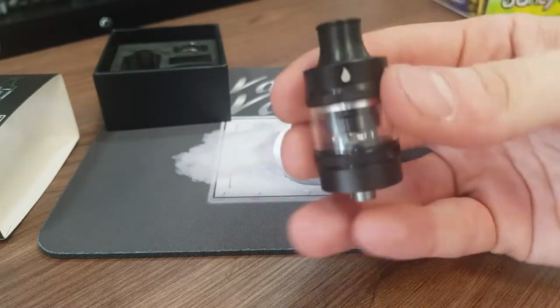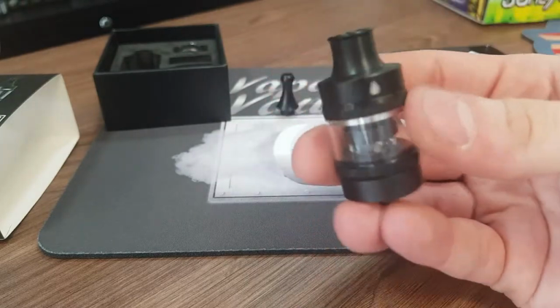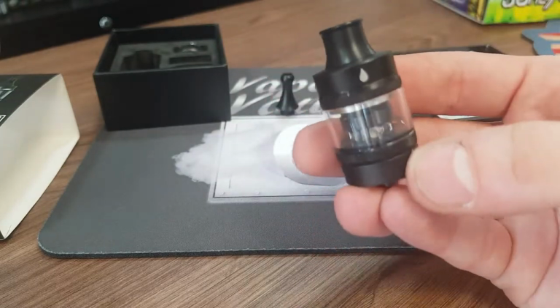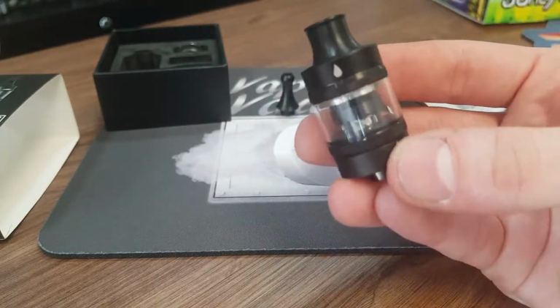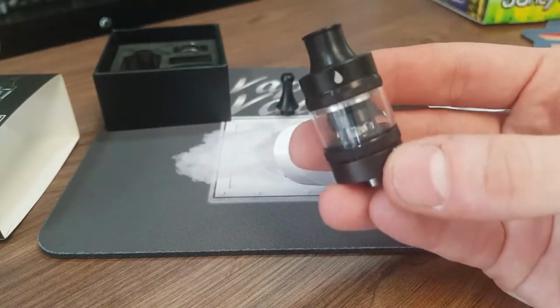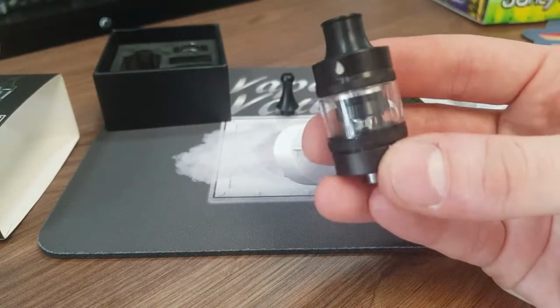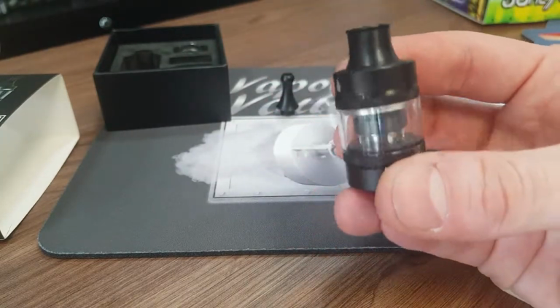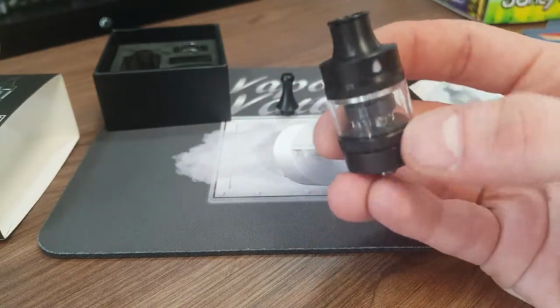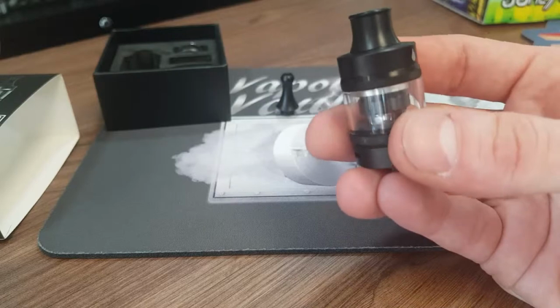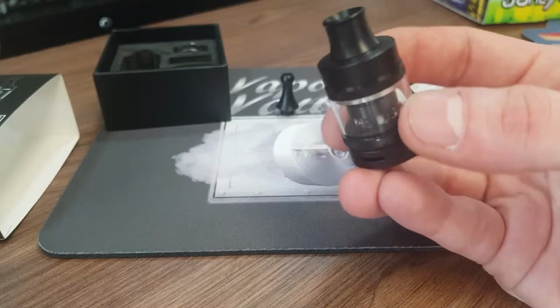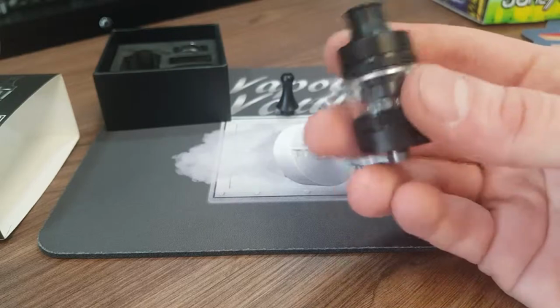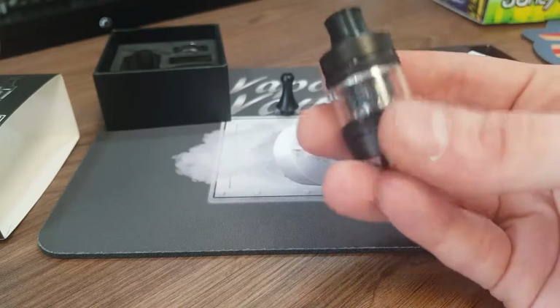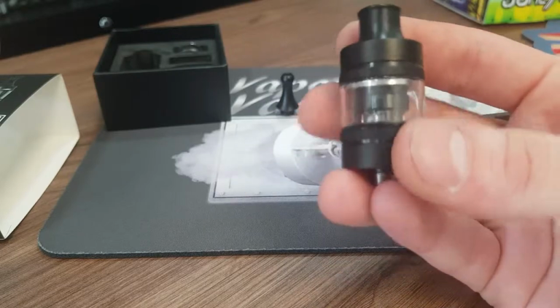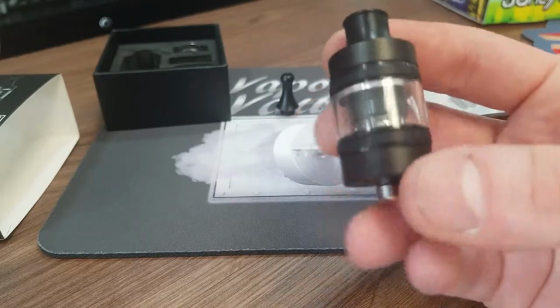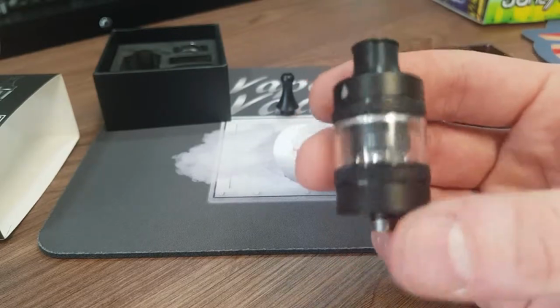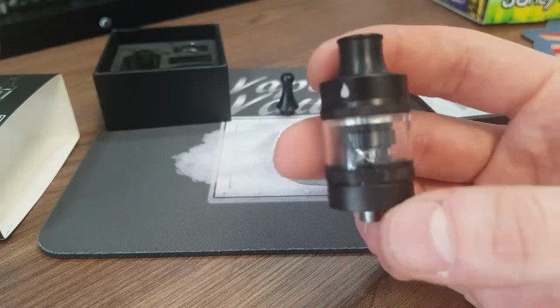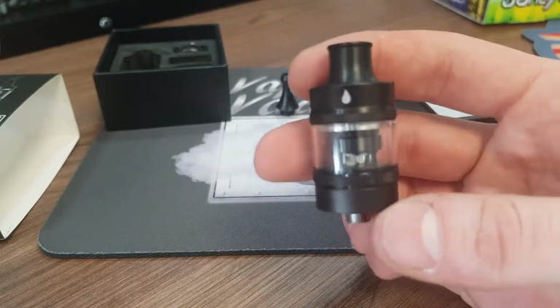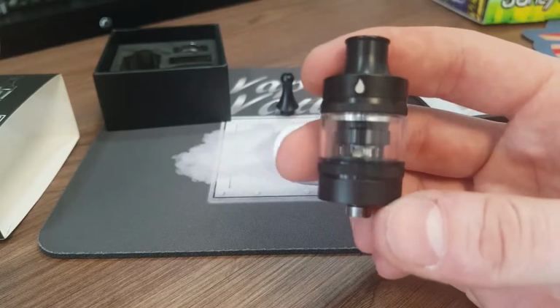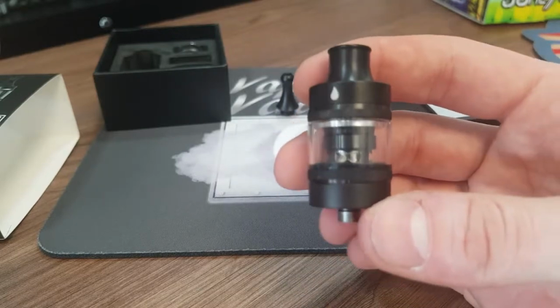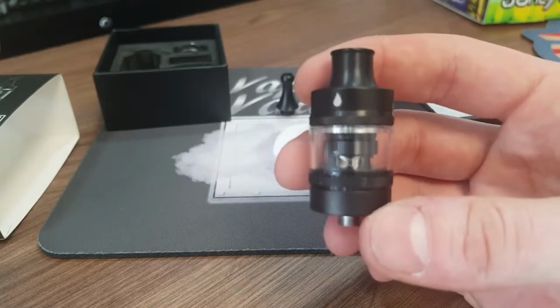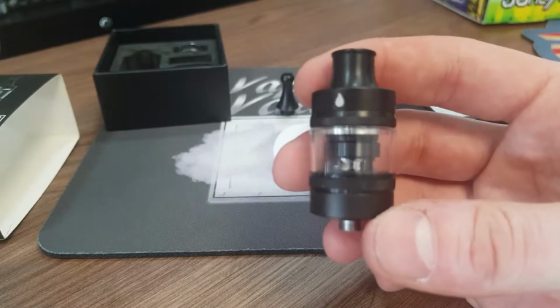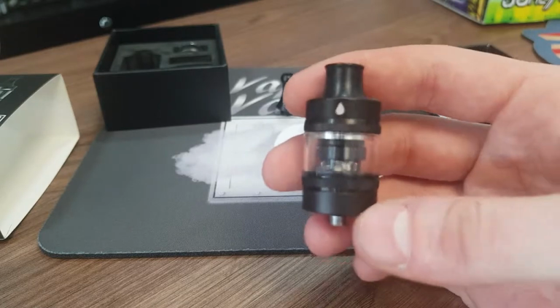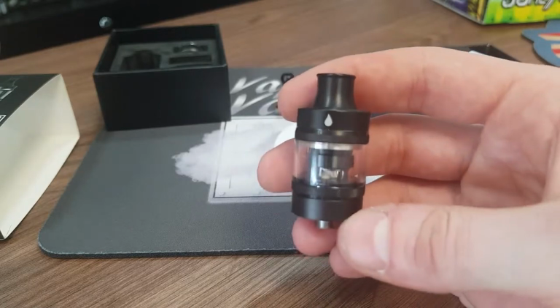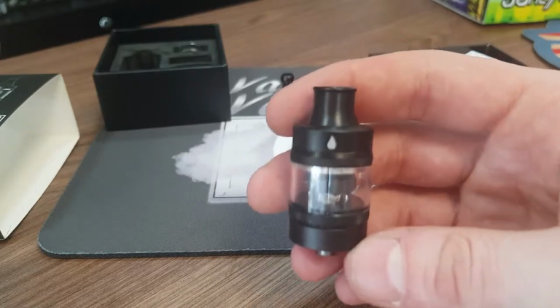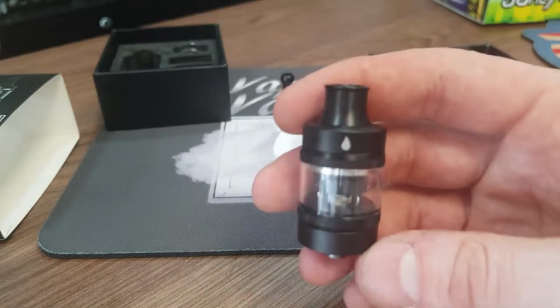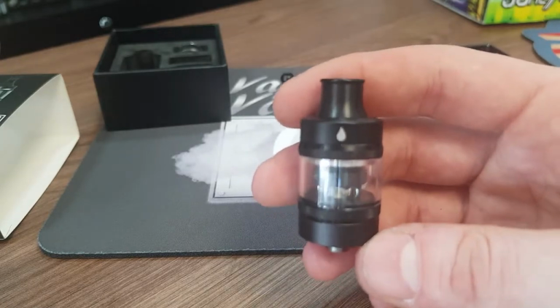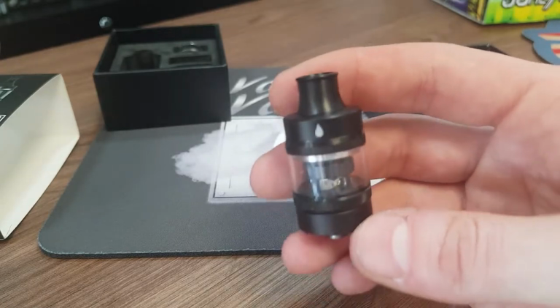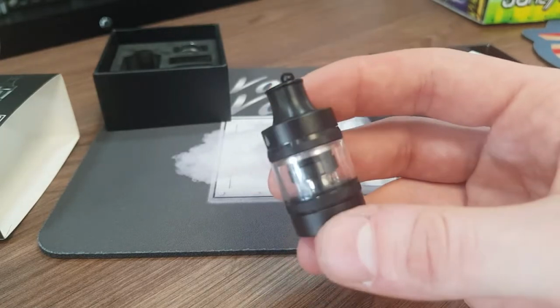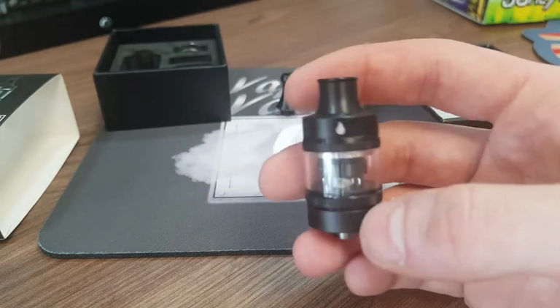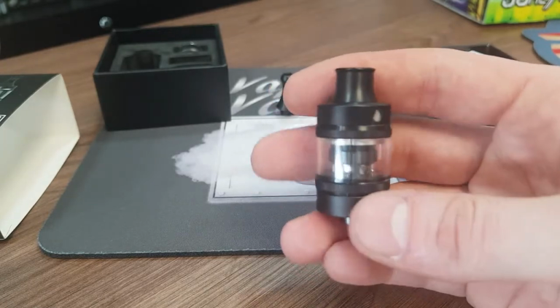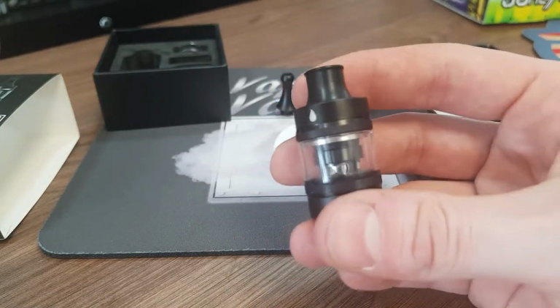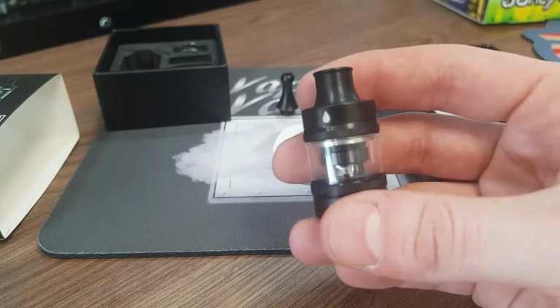So this has been the TPD EU version of the Aspire Tigon tank — beautiful looking tank. I think we'll probably give it a try for a week and then update the video with our views. Thanks for watching and I hope you've enjoyed.